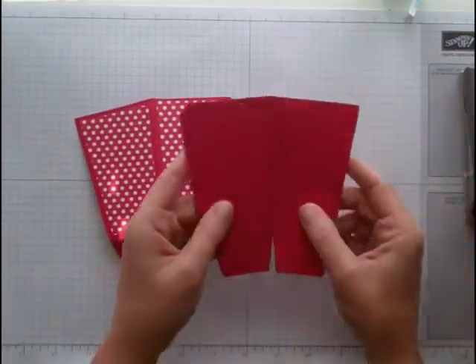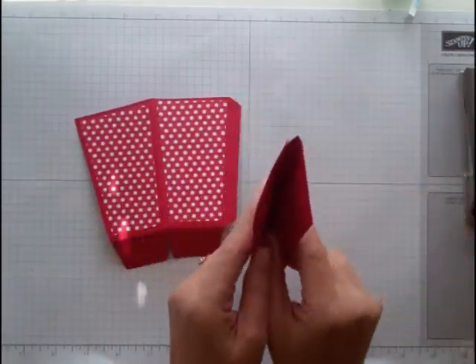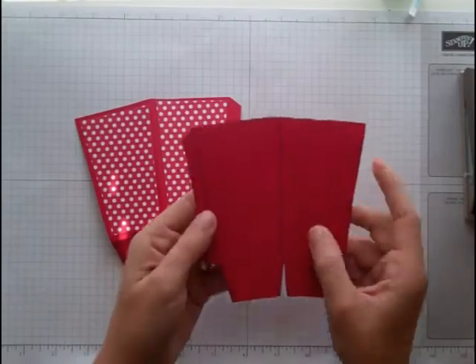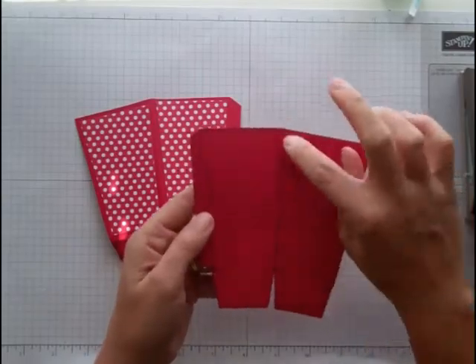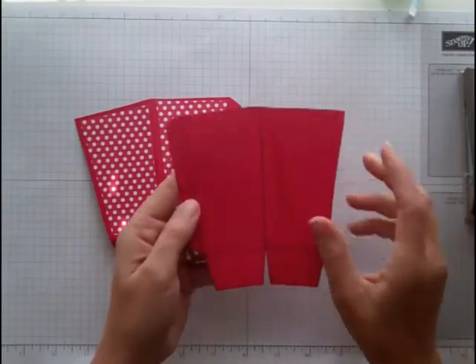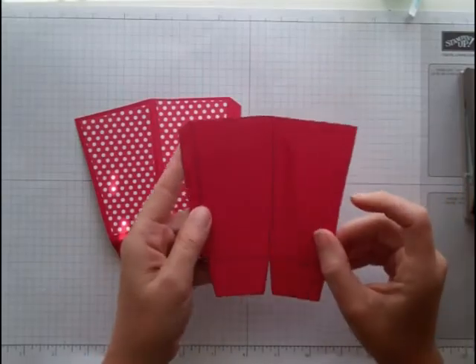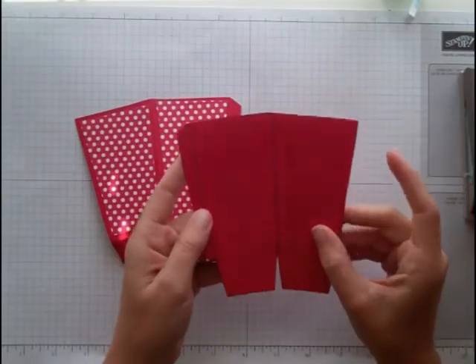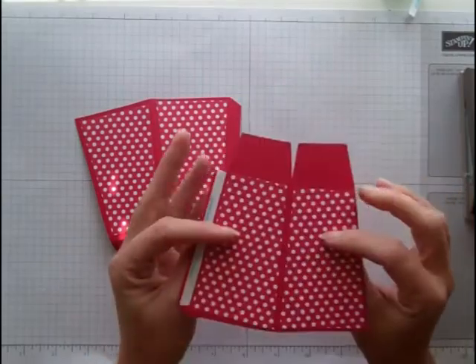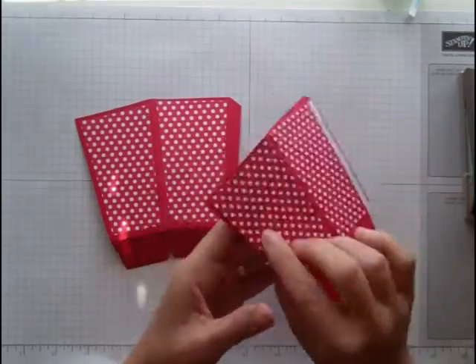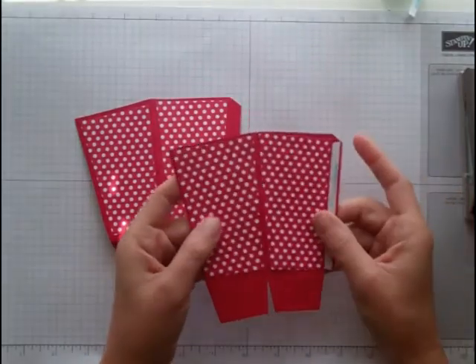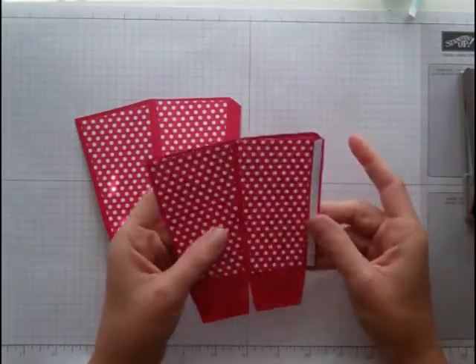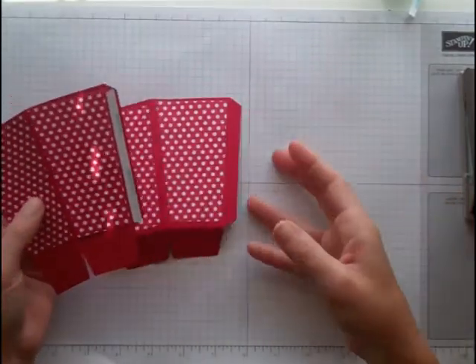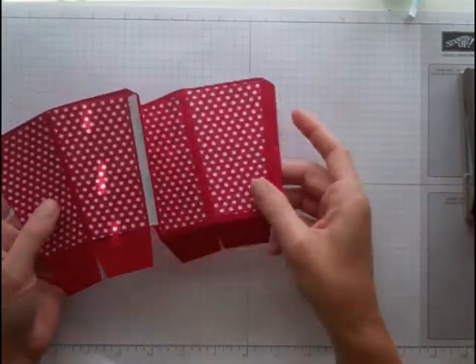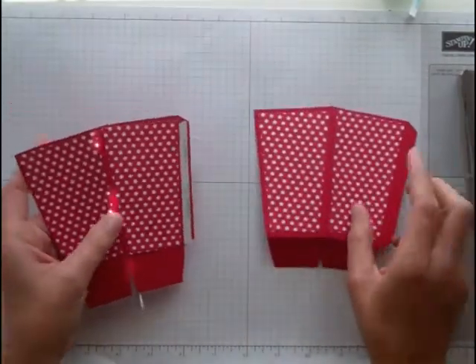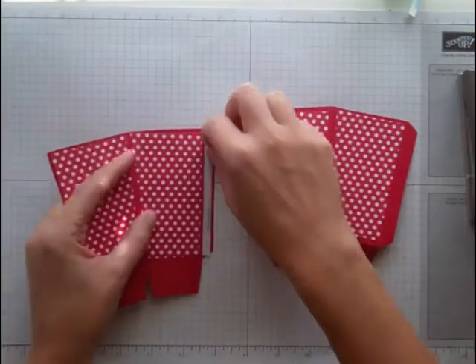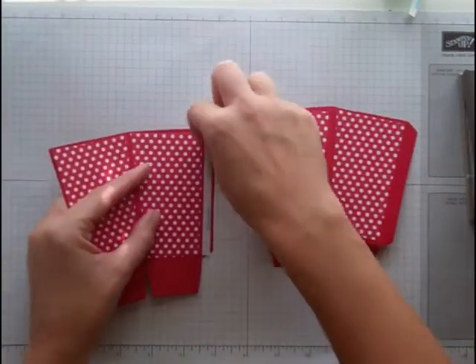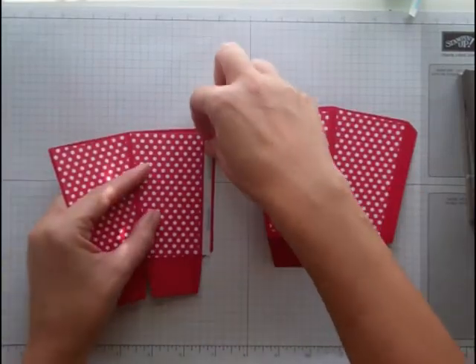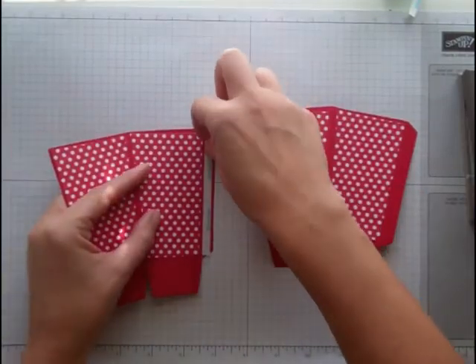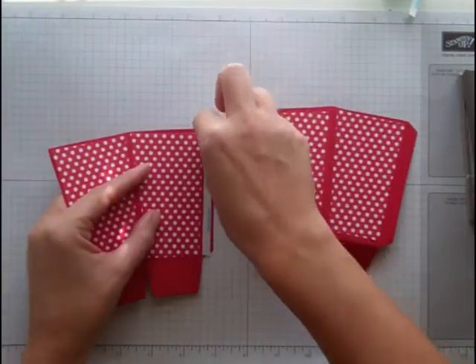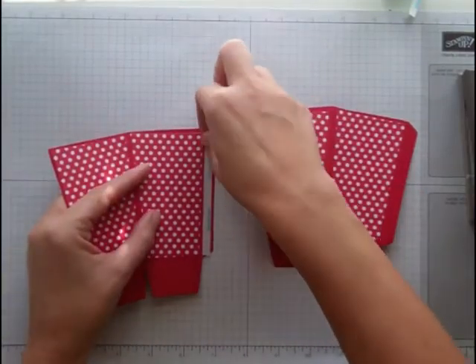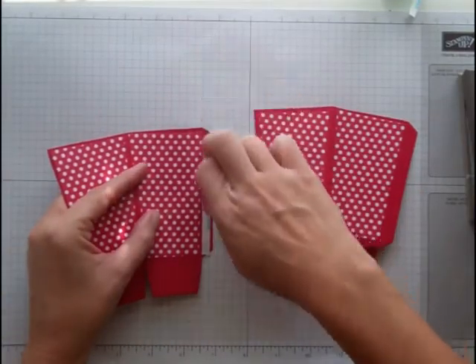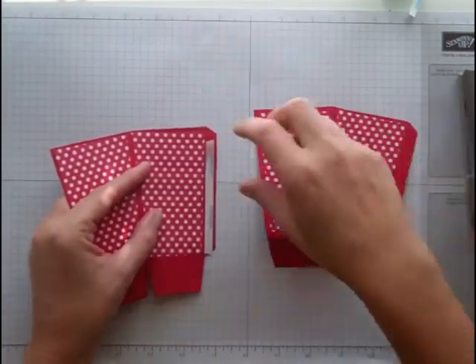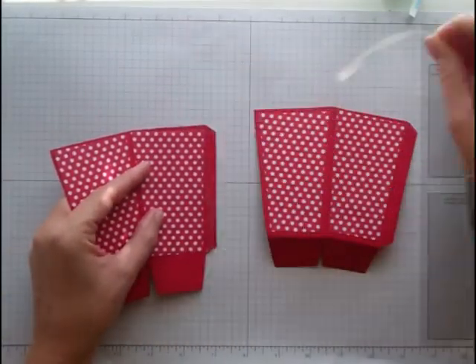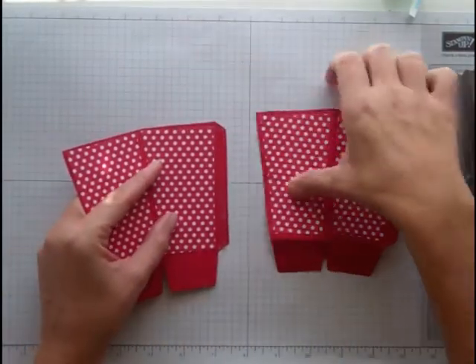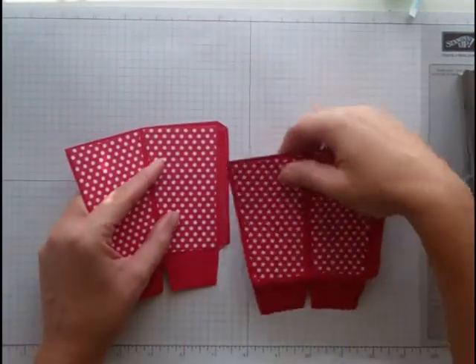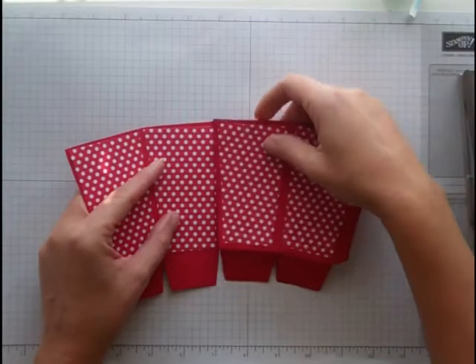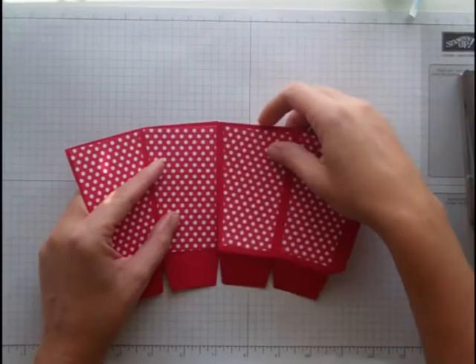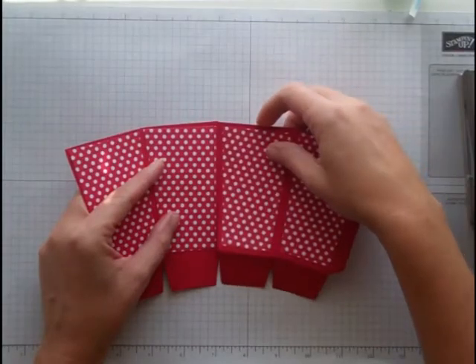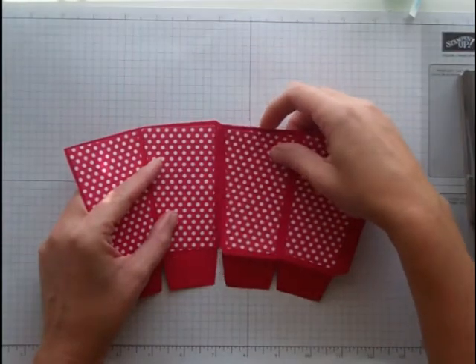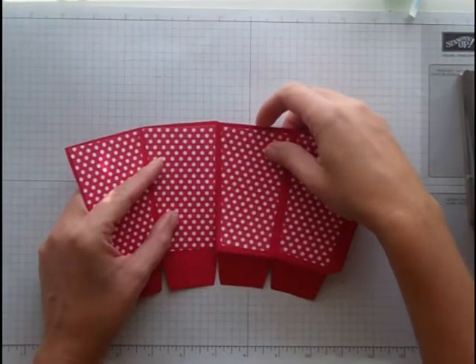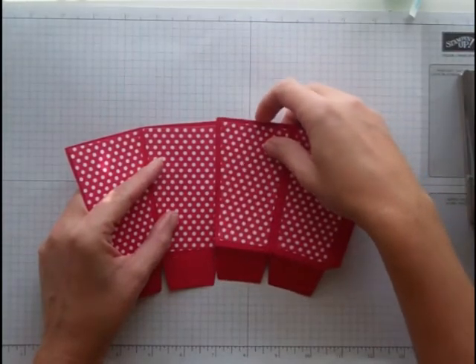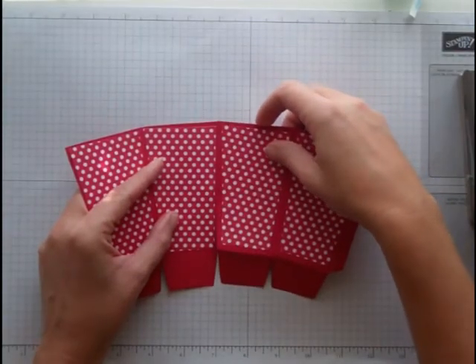Another thing I want to point out is that the print lines — you want them to be on the inside. You don't want them showing on the outside. To put this together, you're going to need two of them.